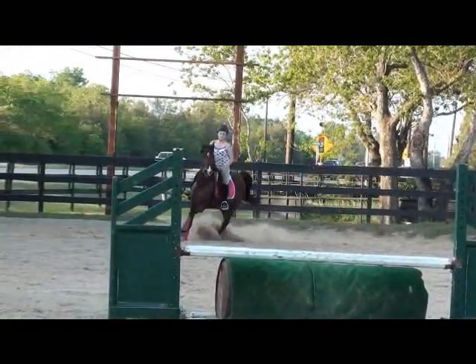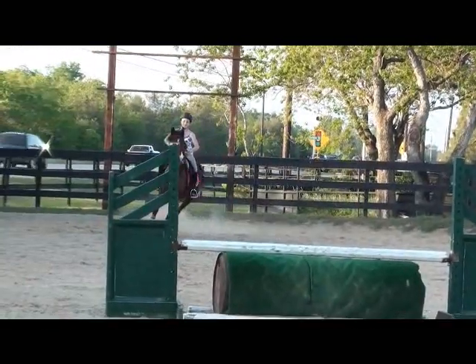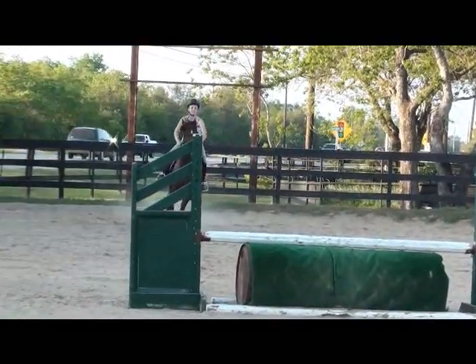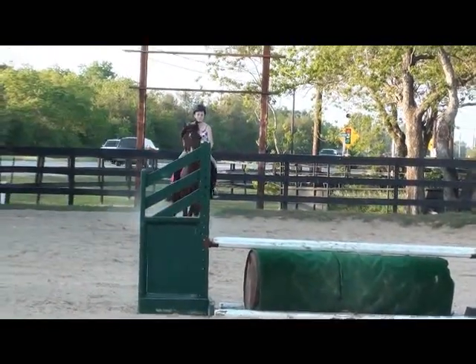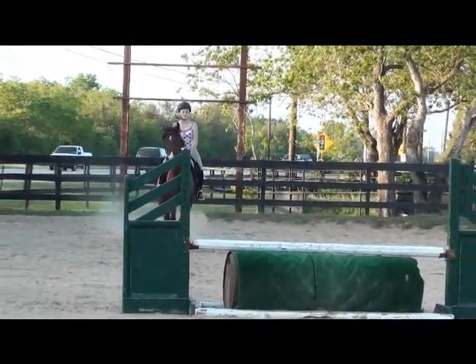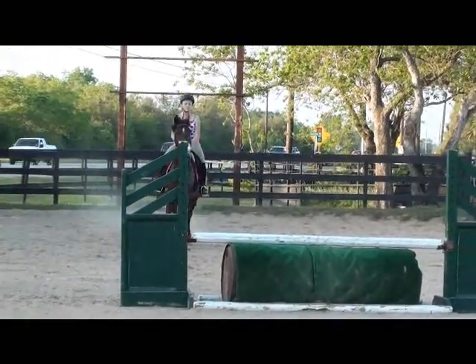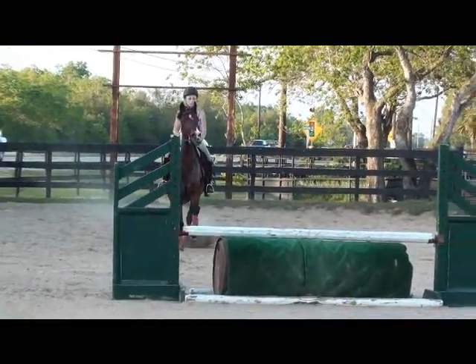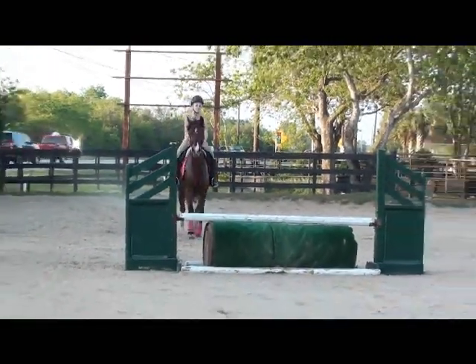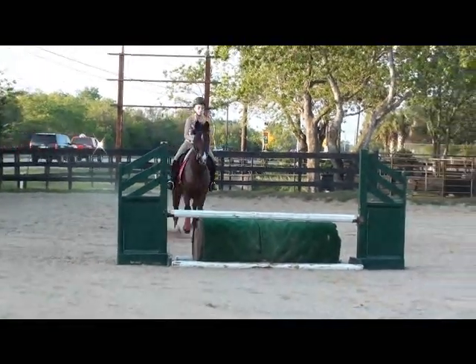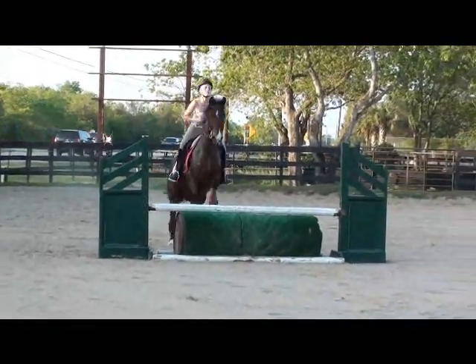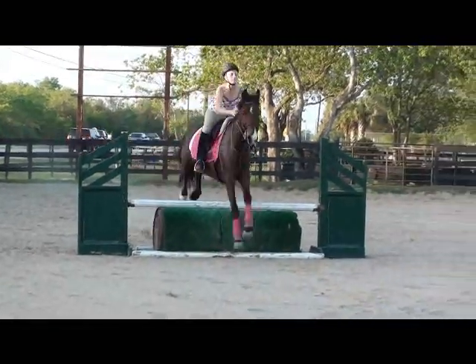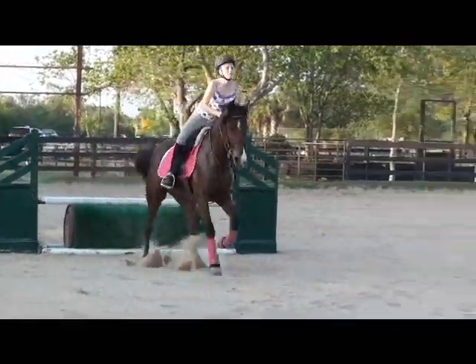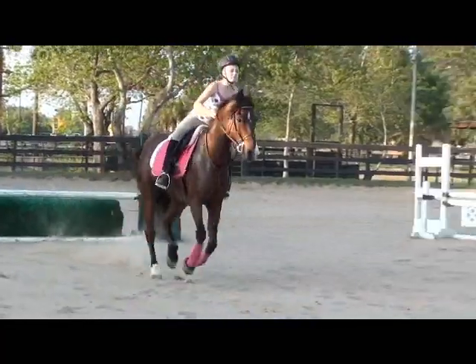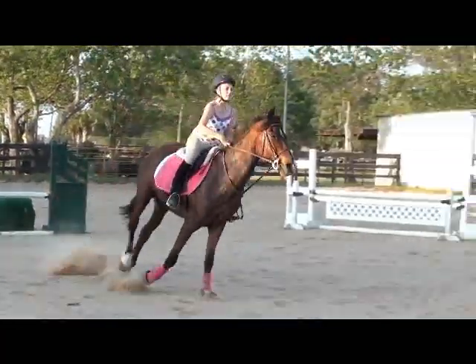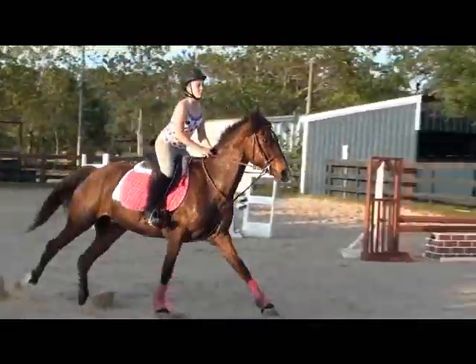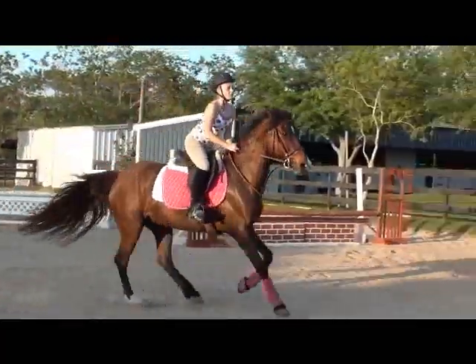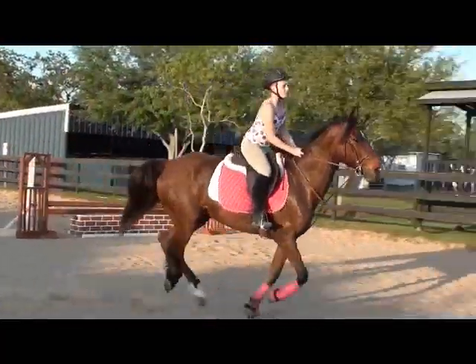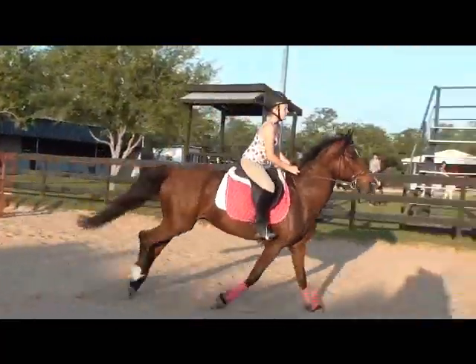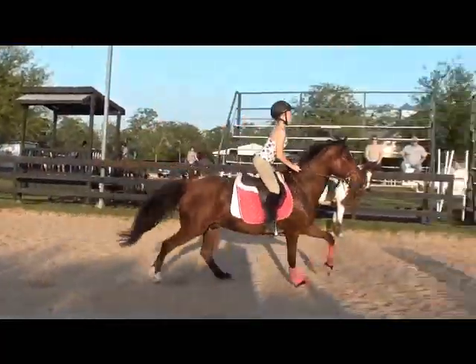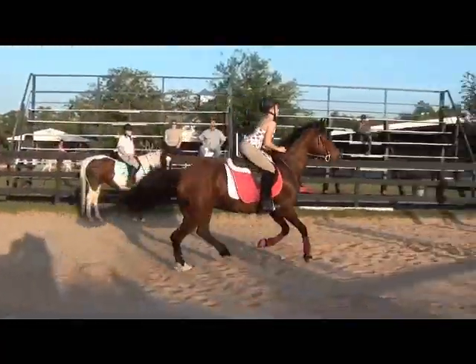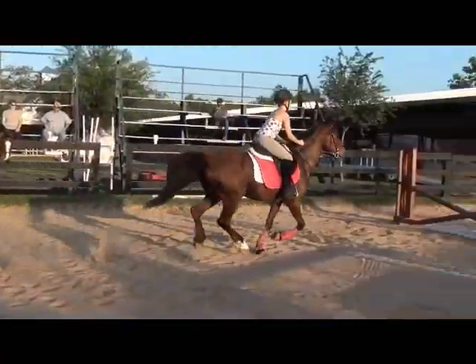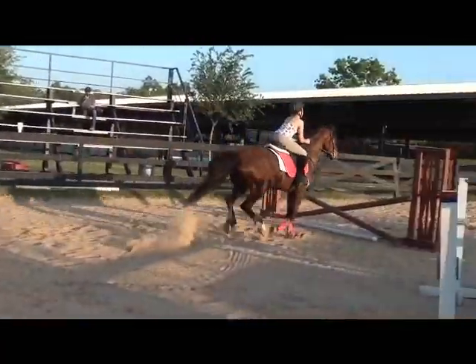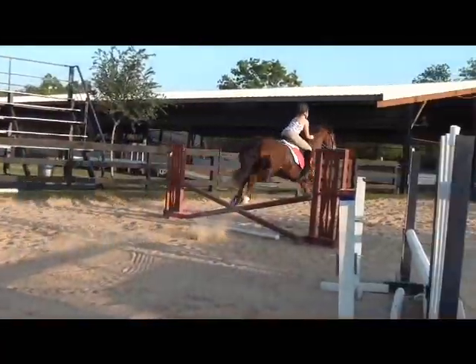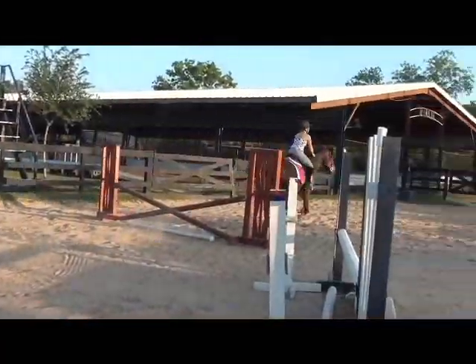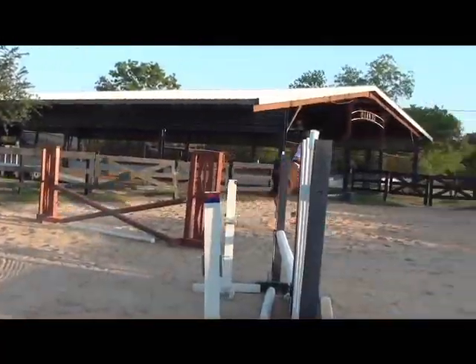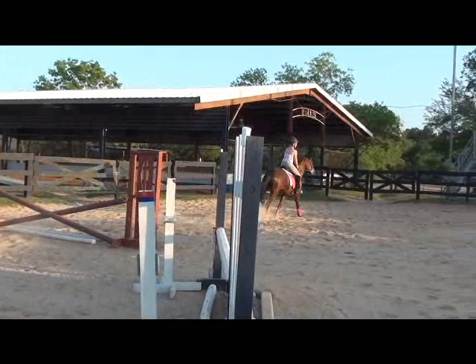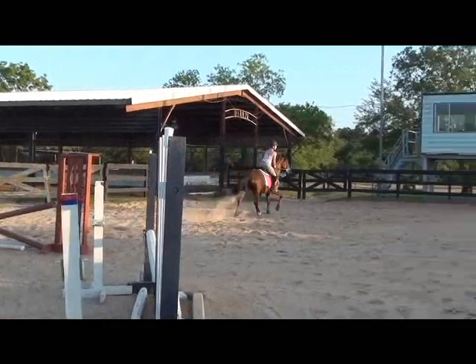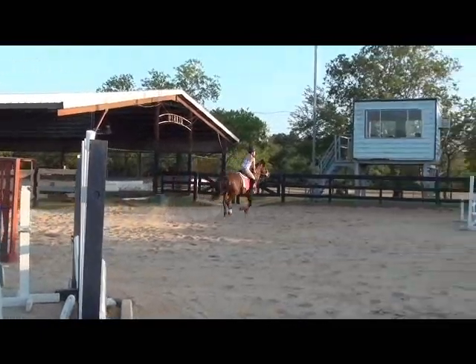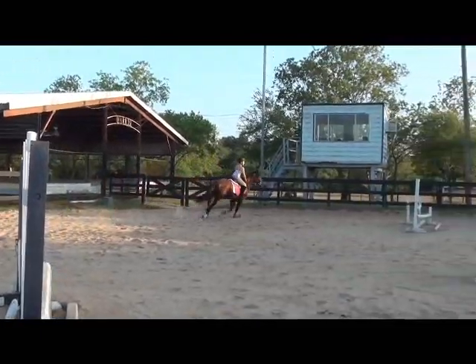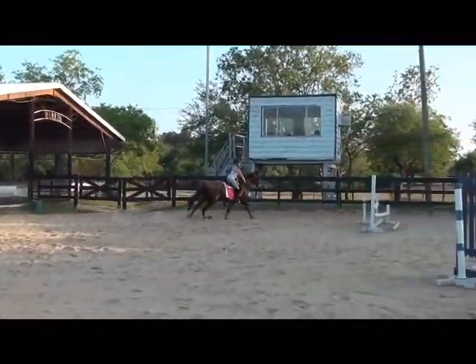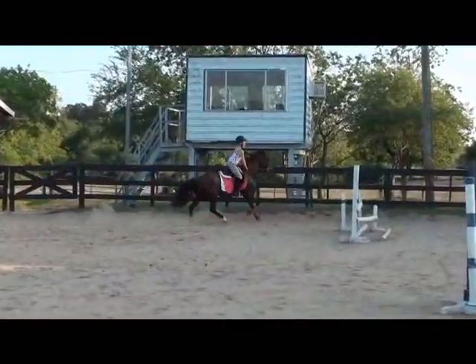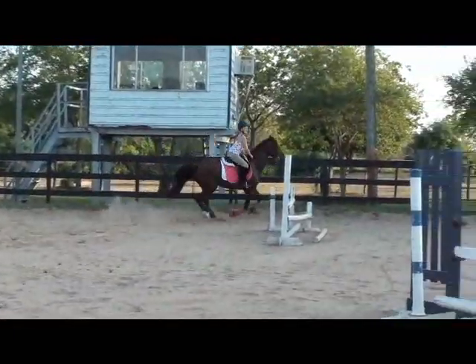There you go. Keep them back. Keep them back. Shoulder back. Back. Back. Back. One, two, three. Now shoulders paid off on your turn for your in and out.